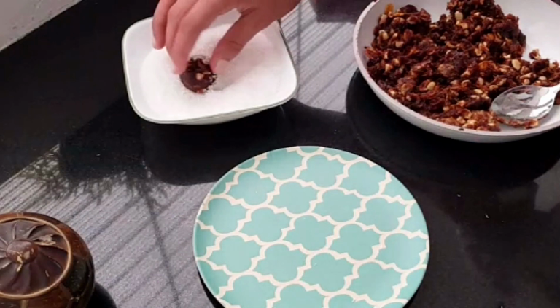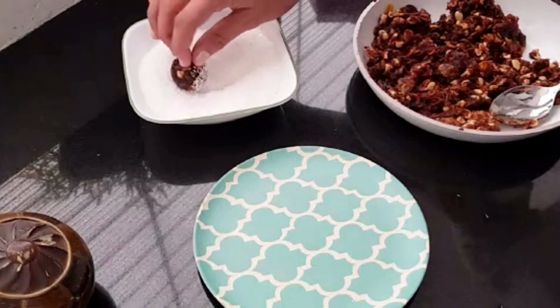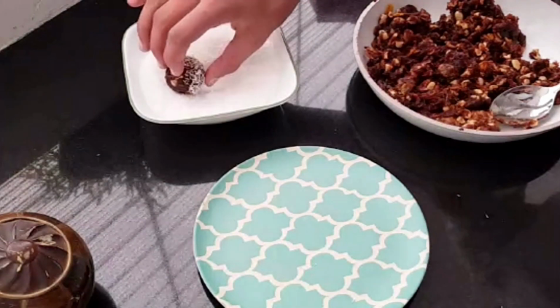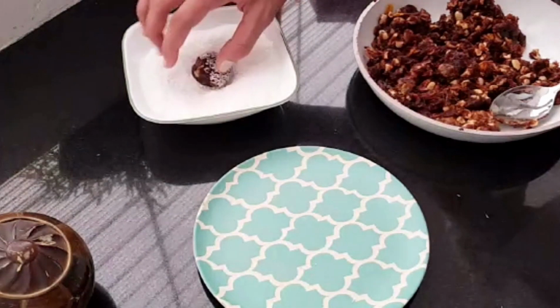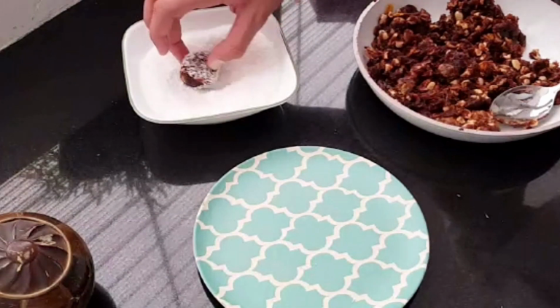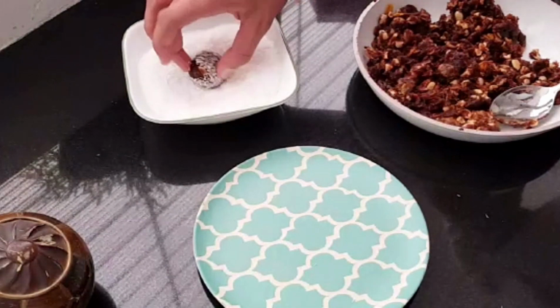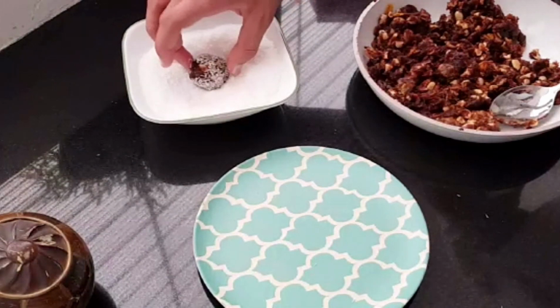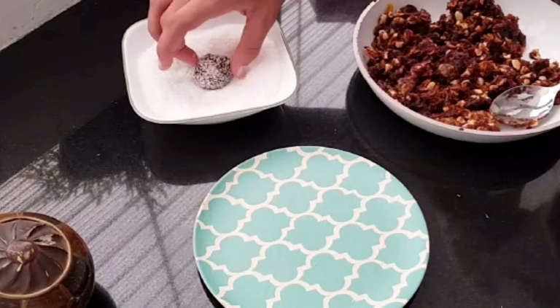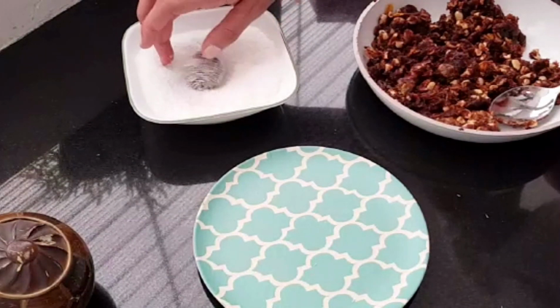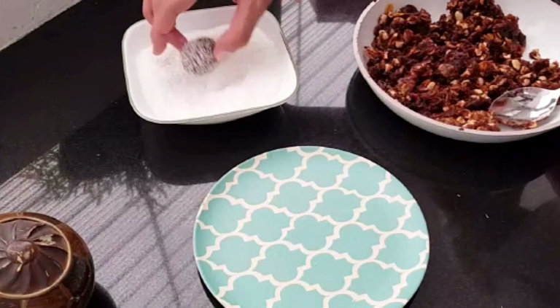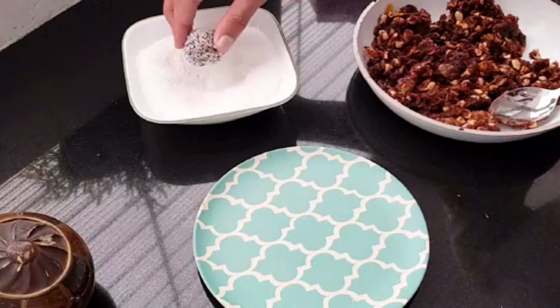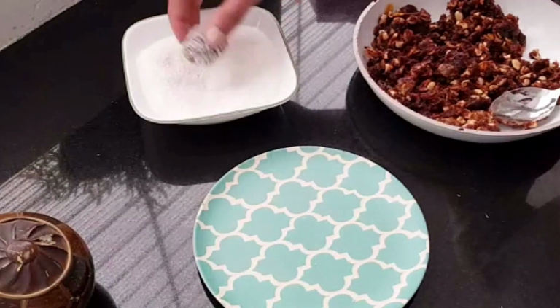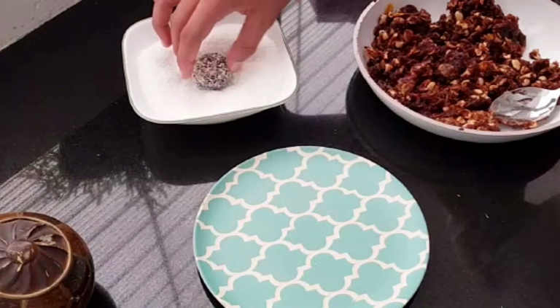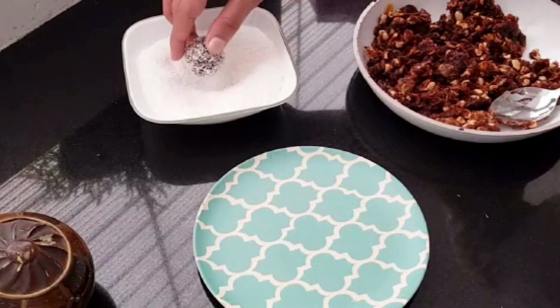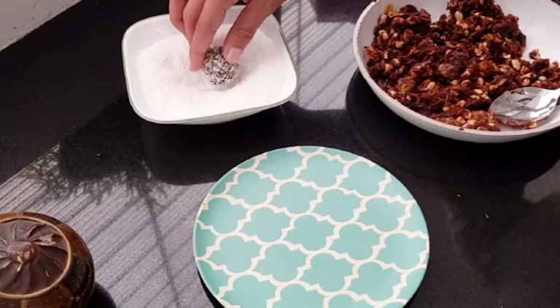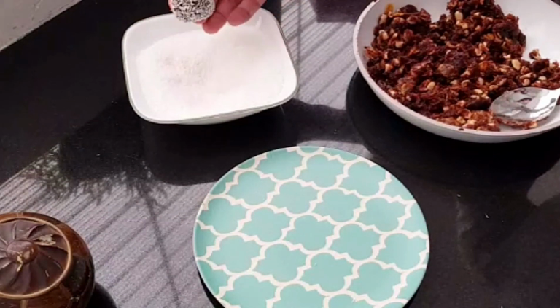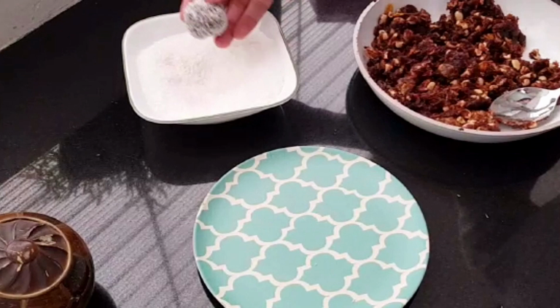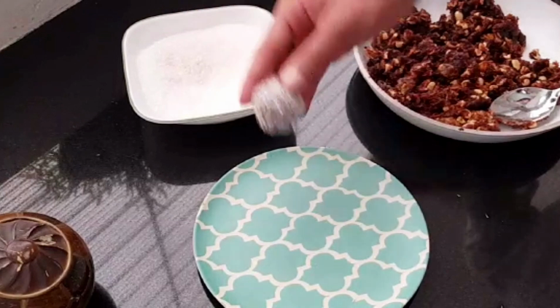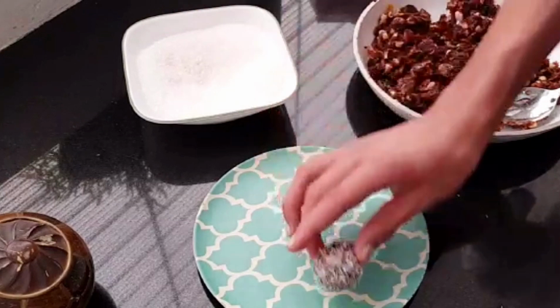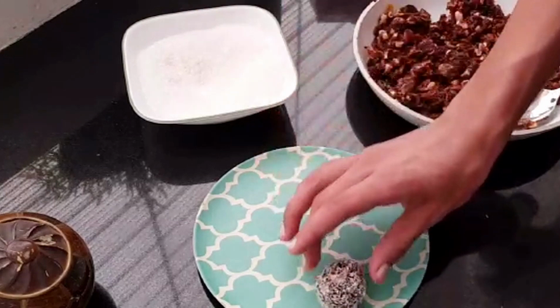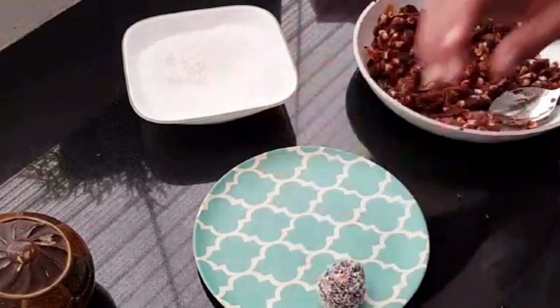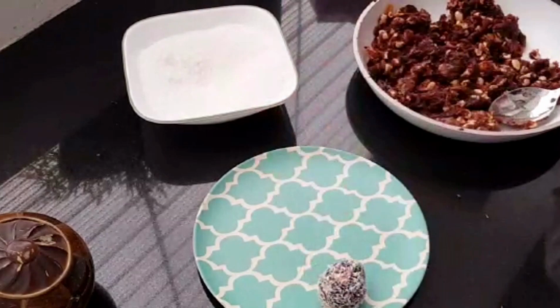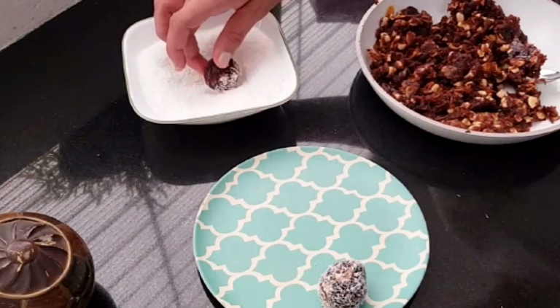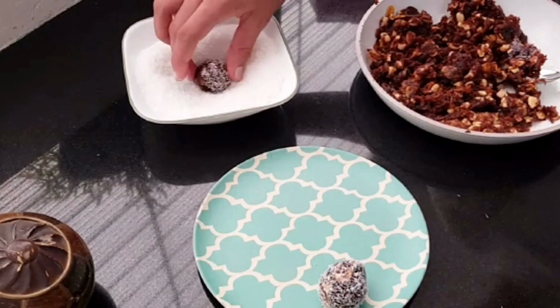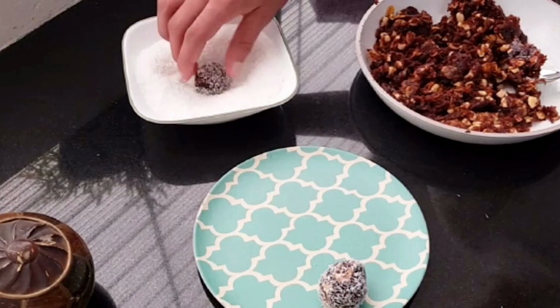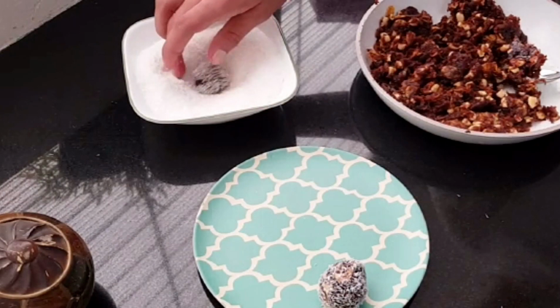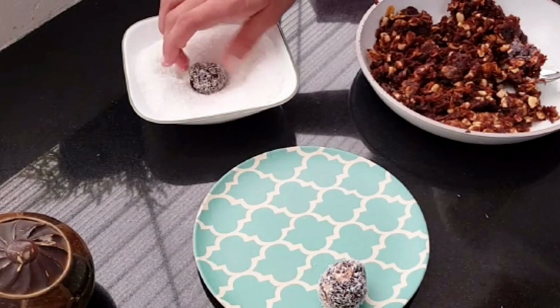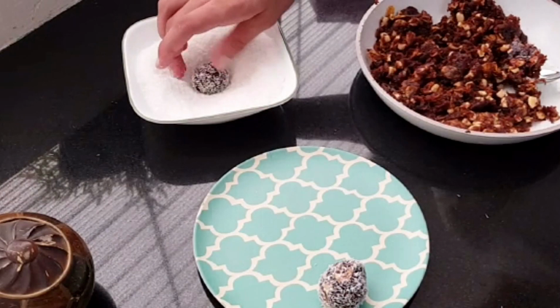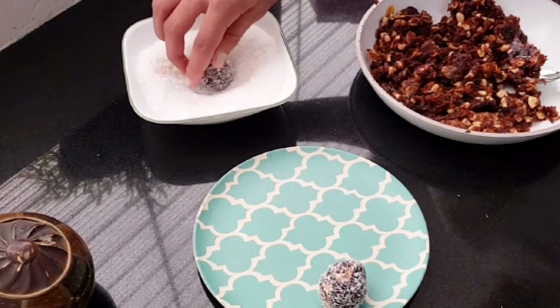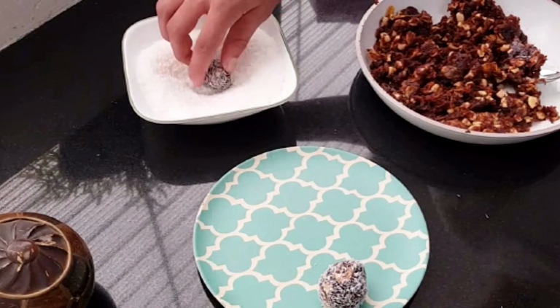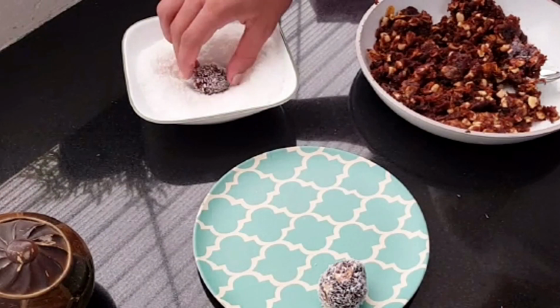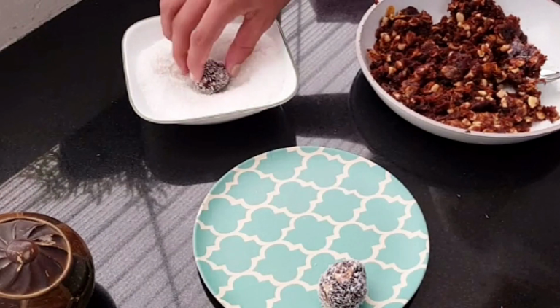Finally, coat it with desiccated coconut. Your crunchy, tasty and healthy tamir balls is ready.